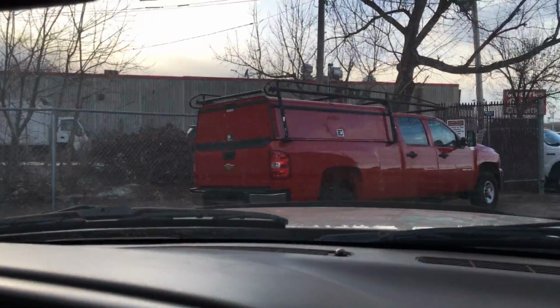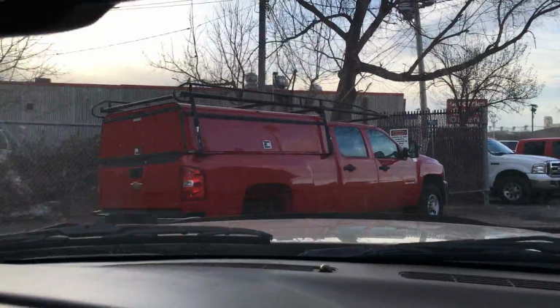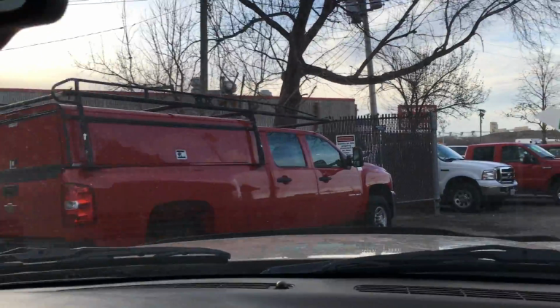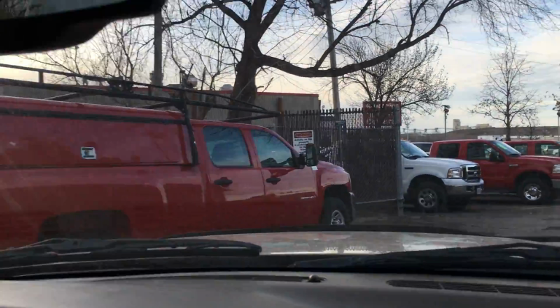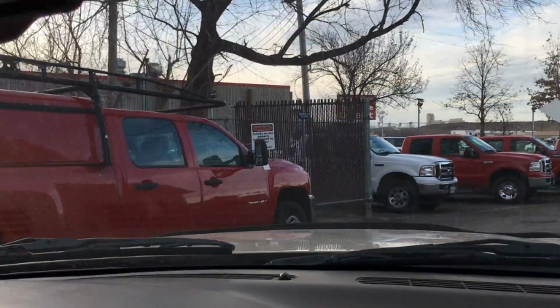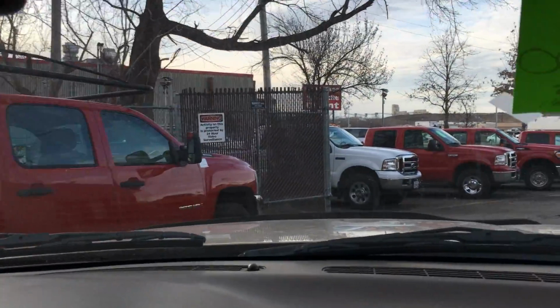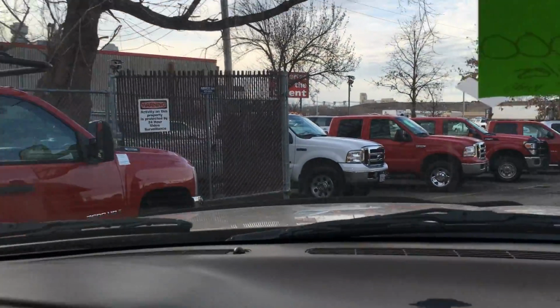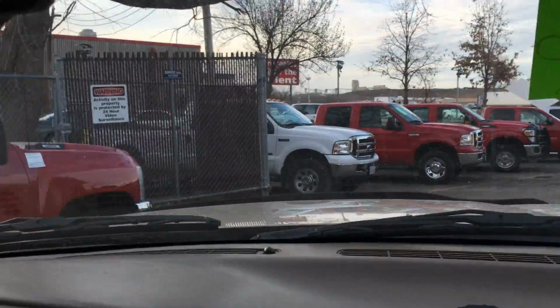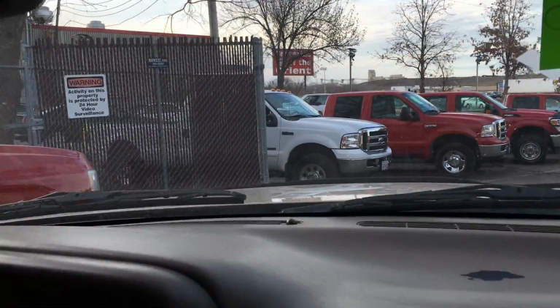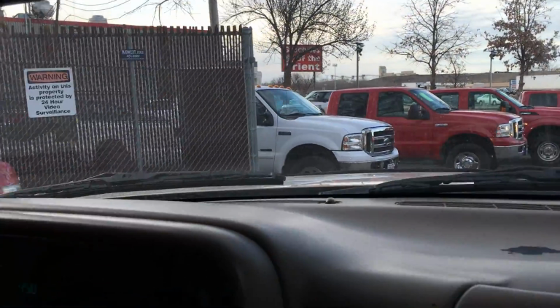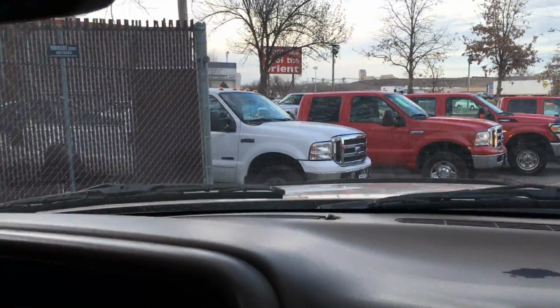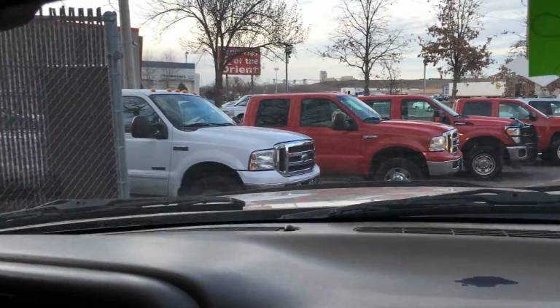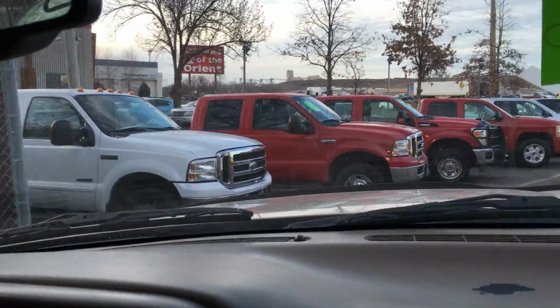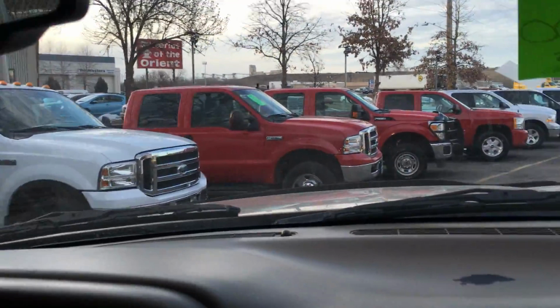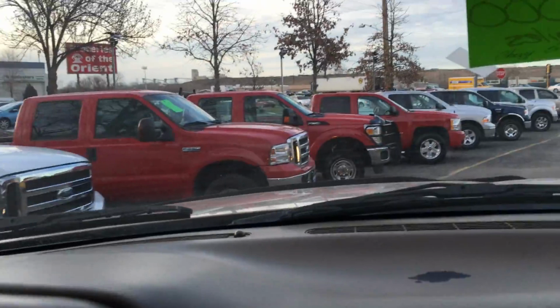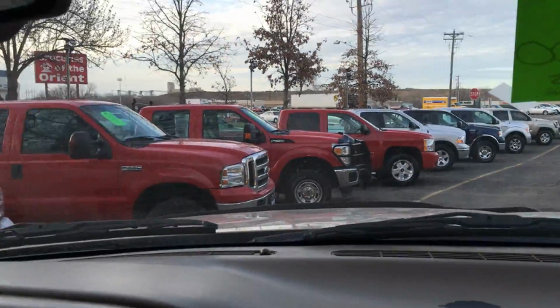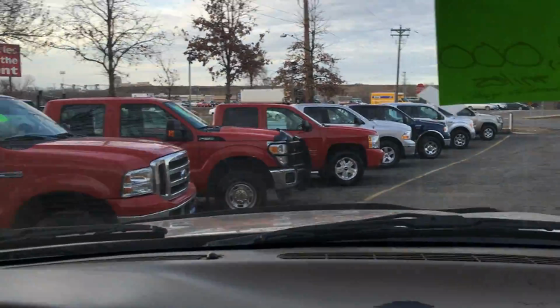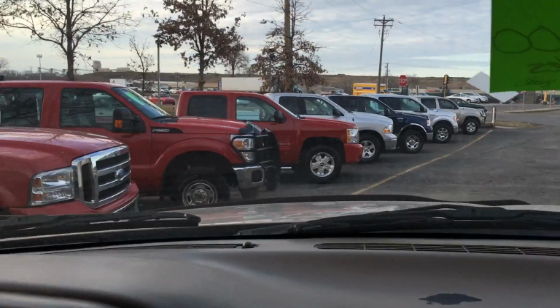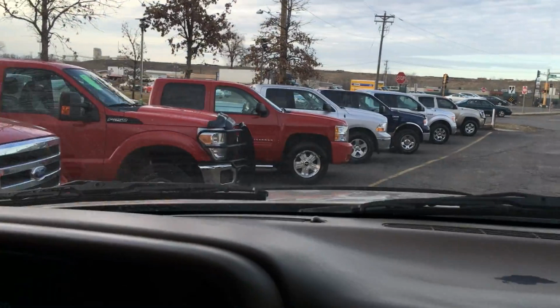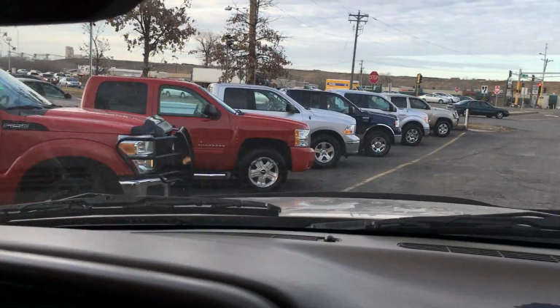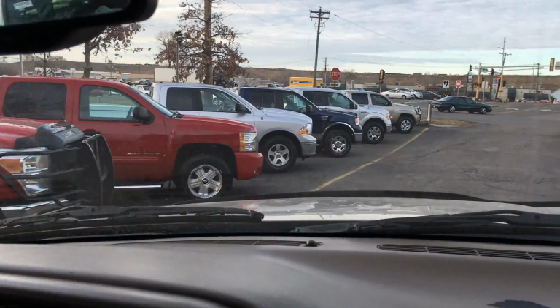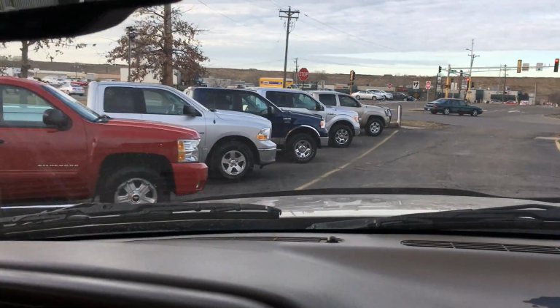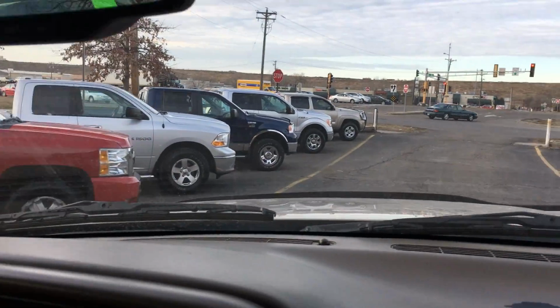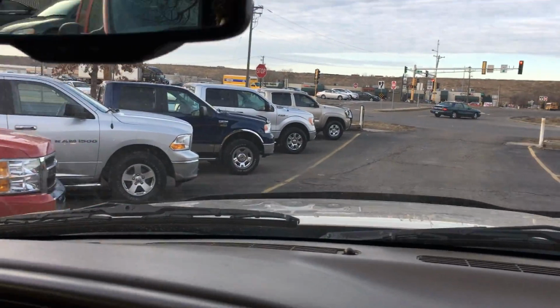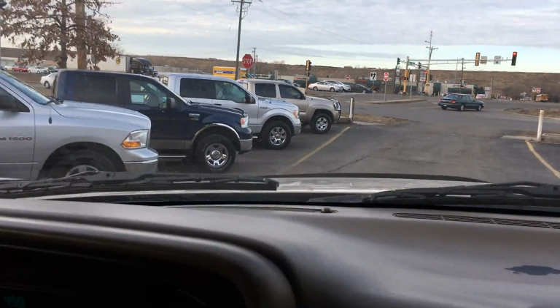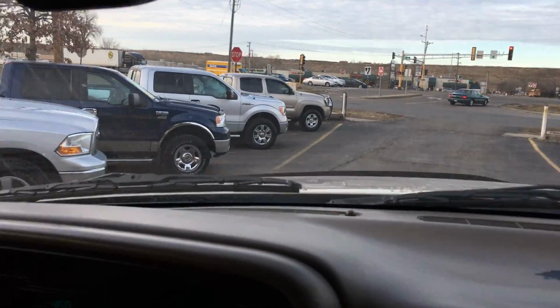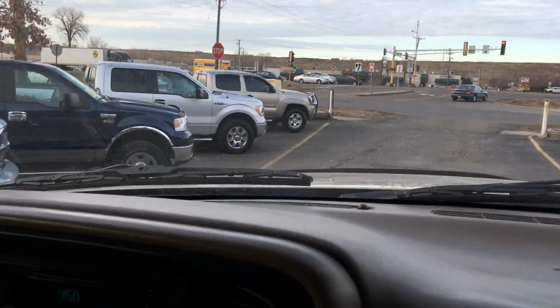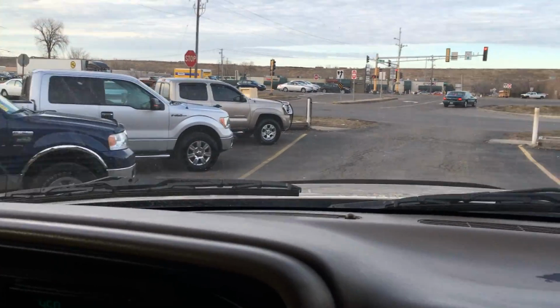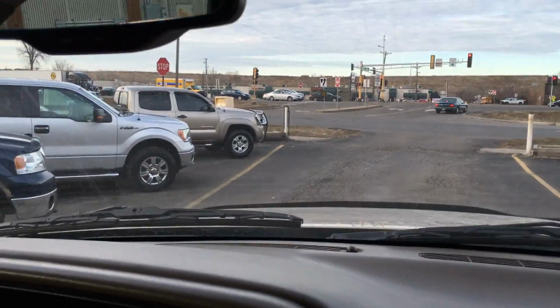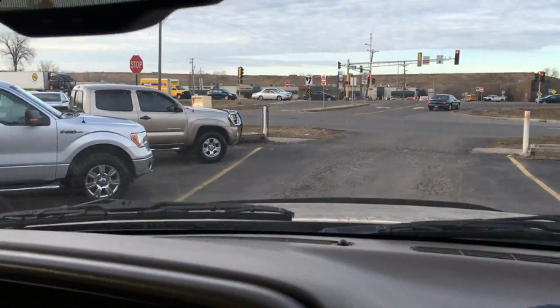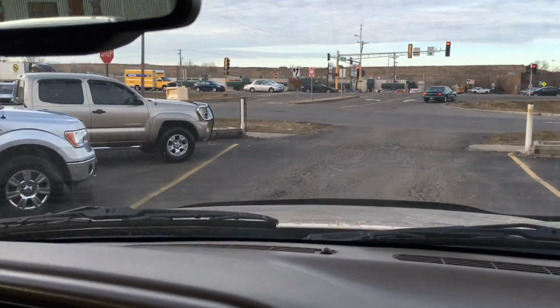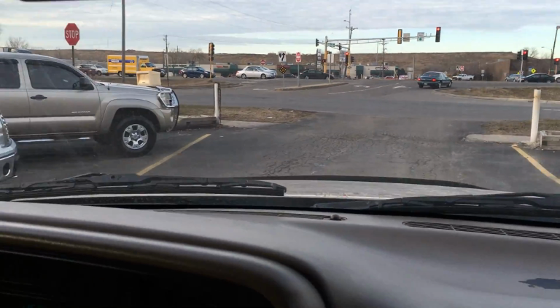We have more Ford trucks here — gas engines, diesel engines. So you have a lot of choices here with us, and they come on a weekly basis.